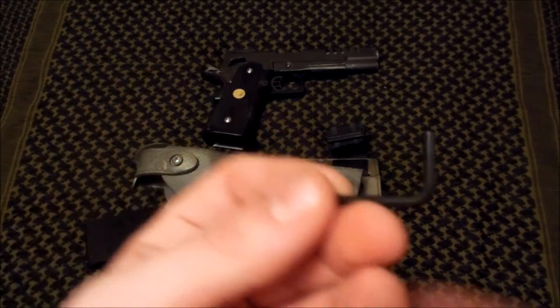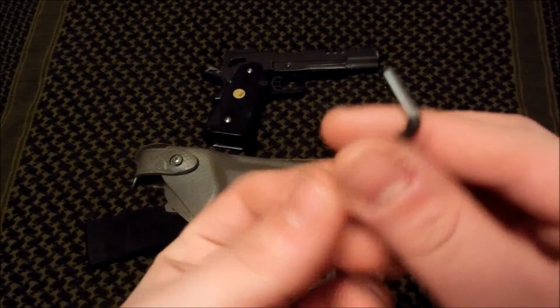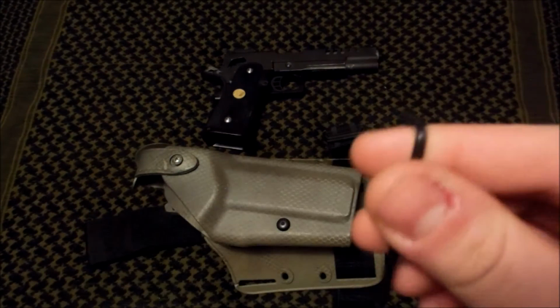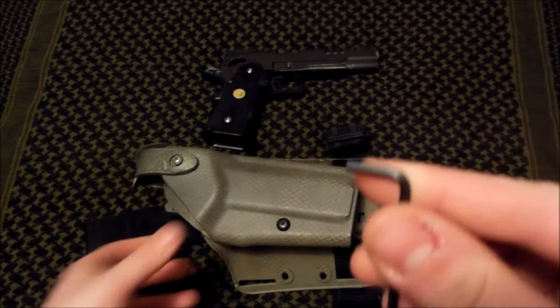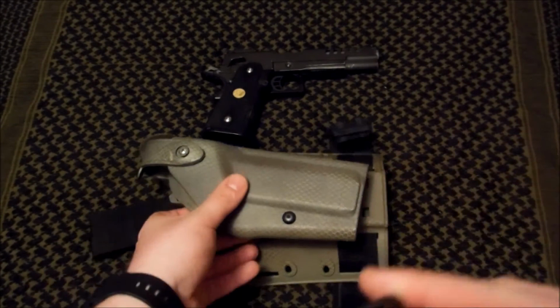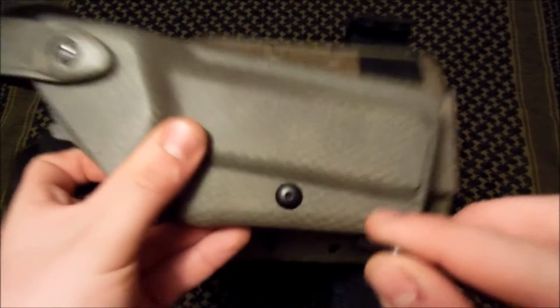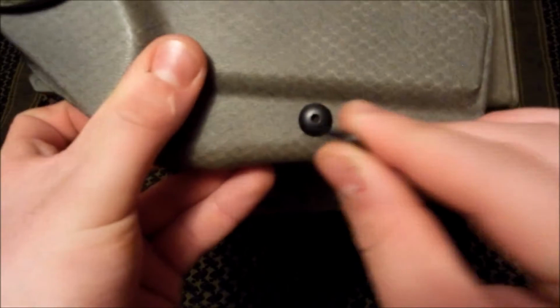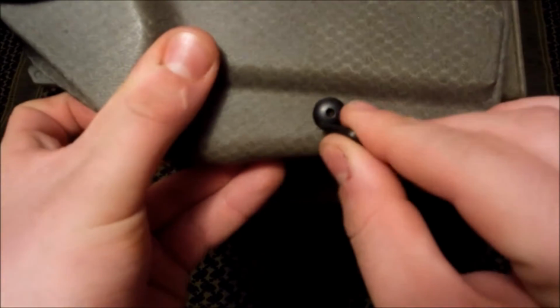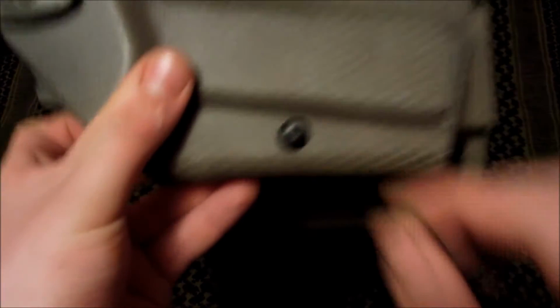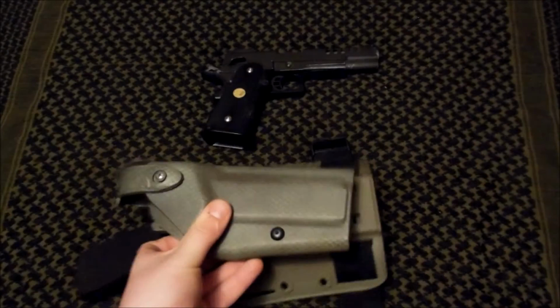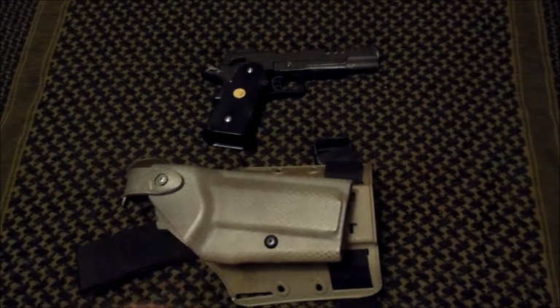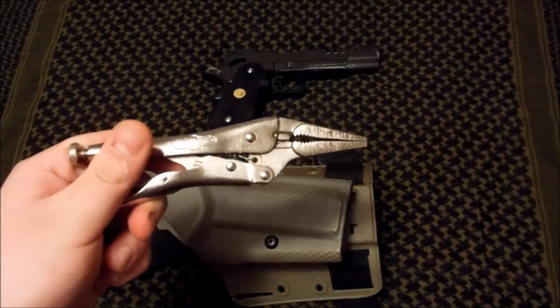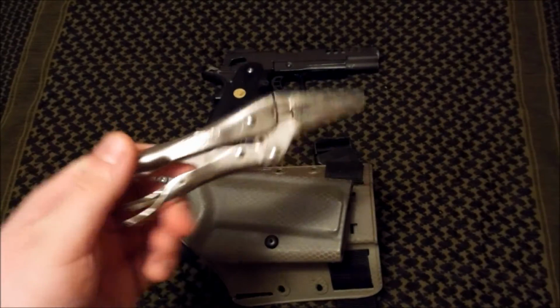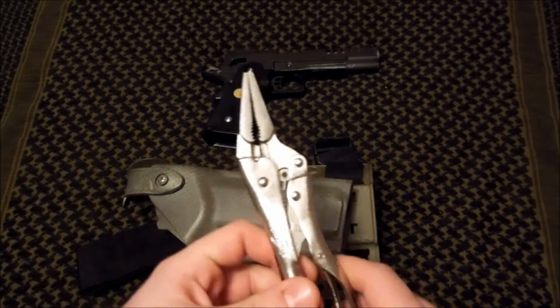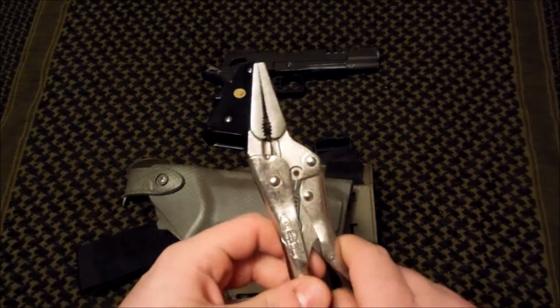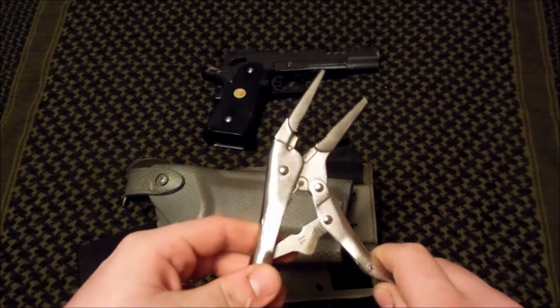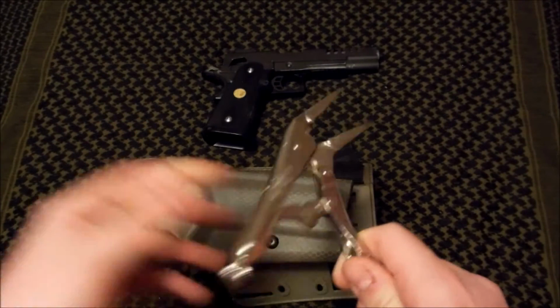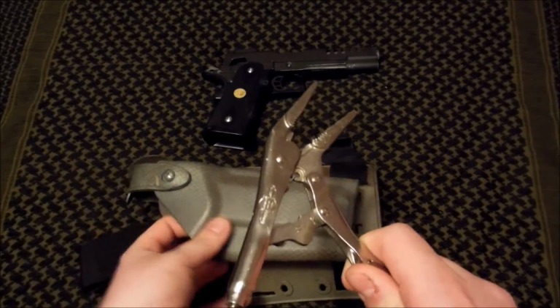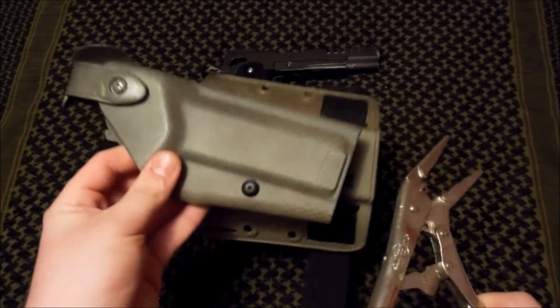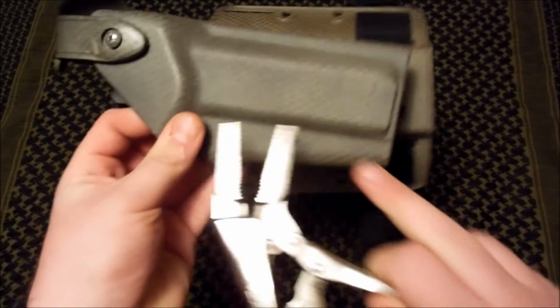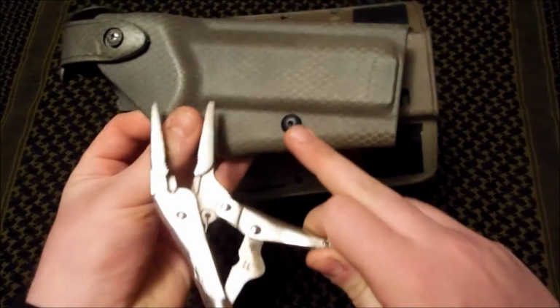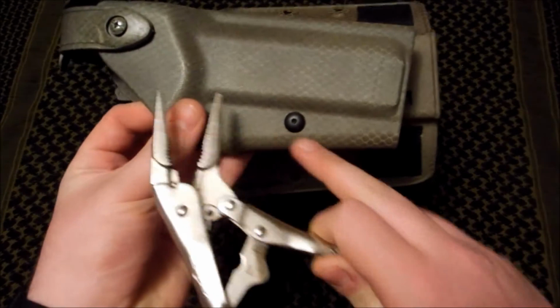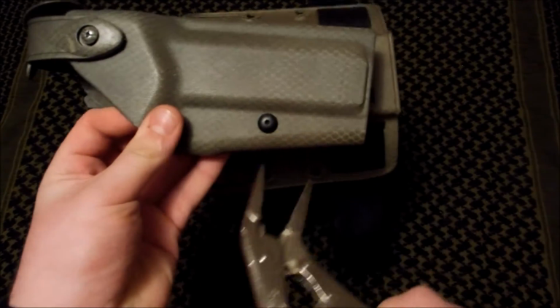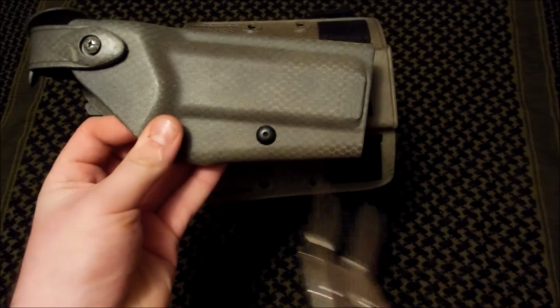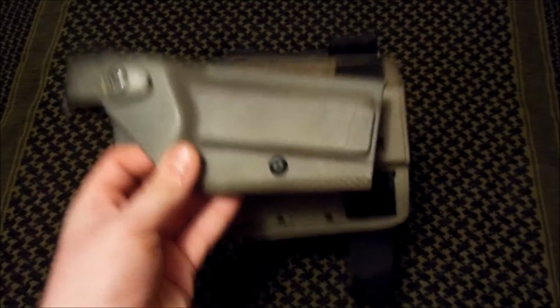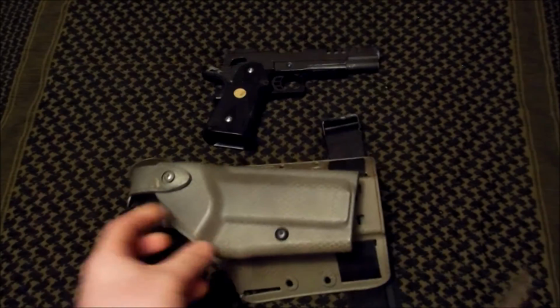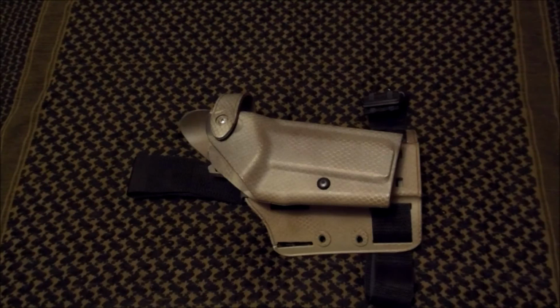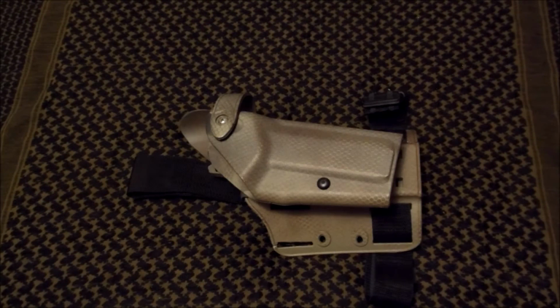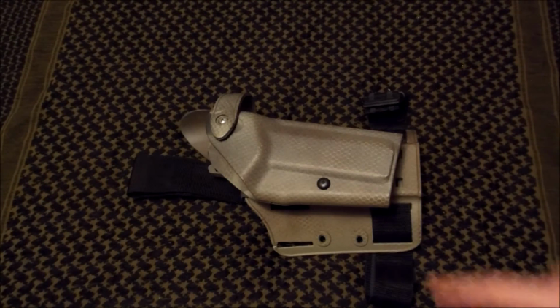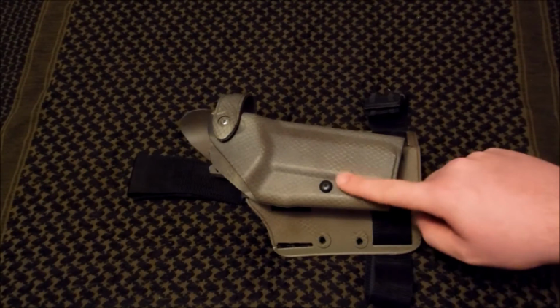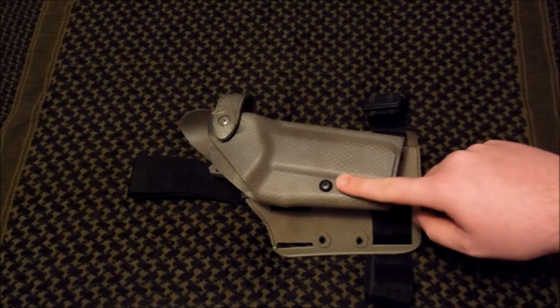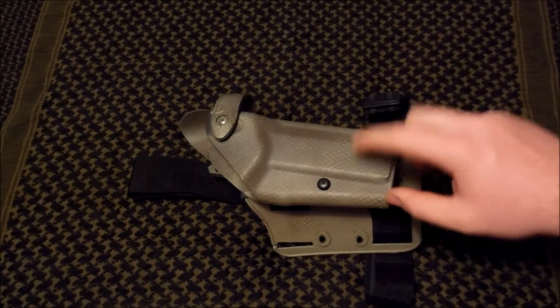You're going to want an Allen key that will undo the hex nut on your holster. Lastly, you'll want needle-nose pliers that you'll be able to grip the inside of this pin with while you undo the hex nut.